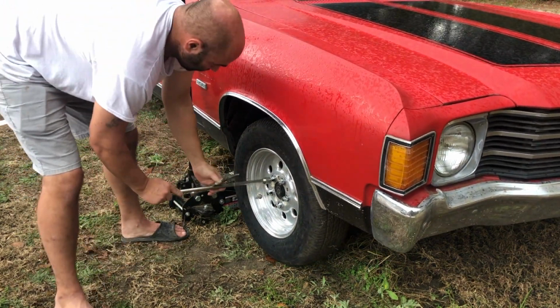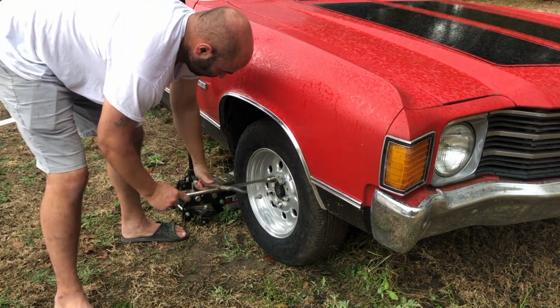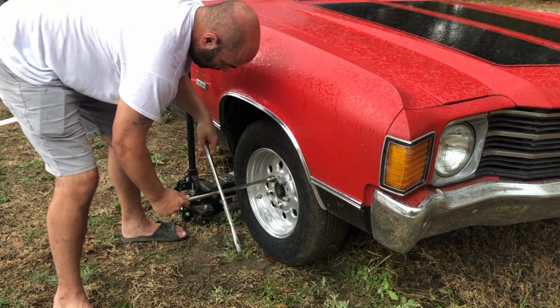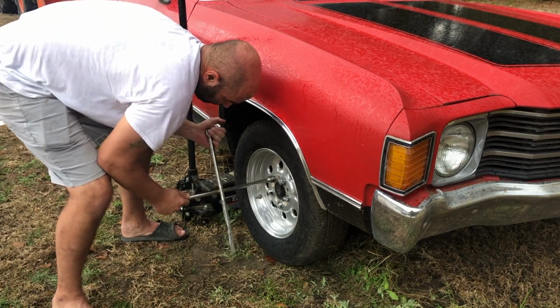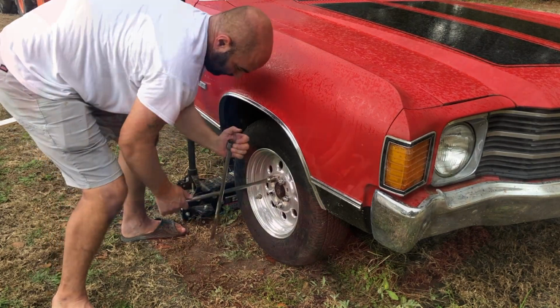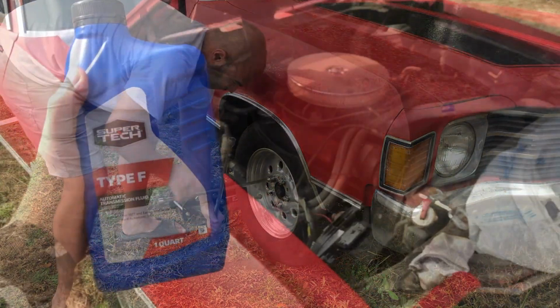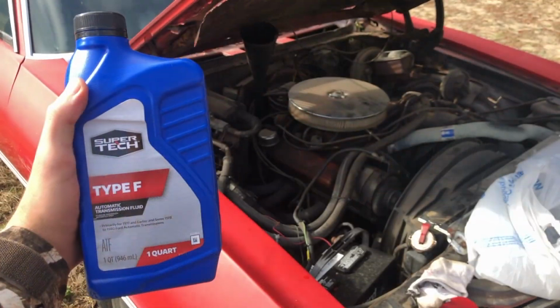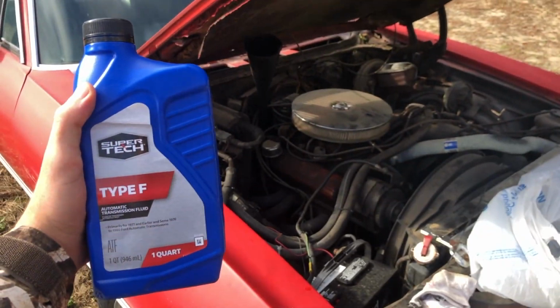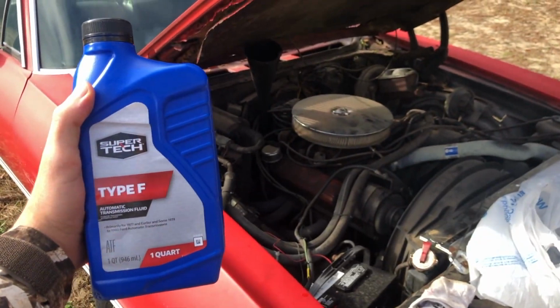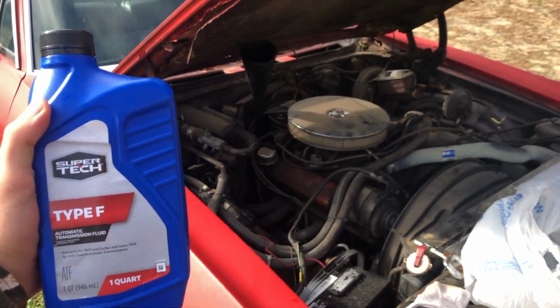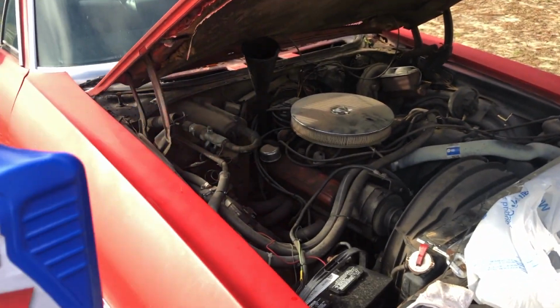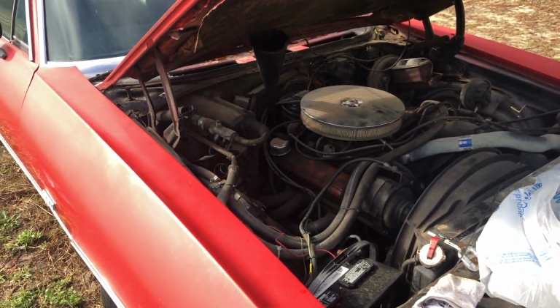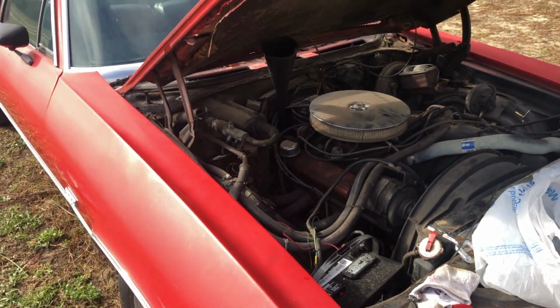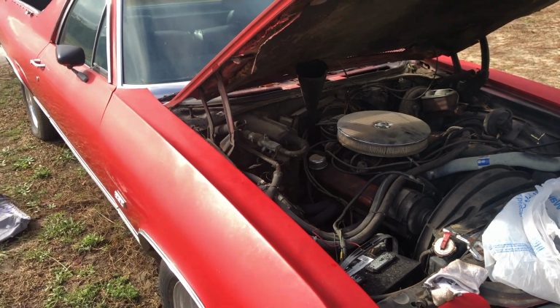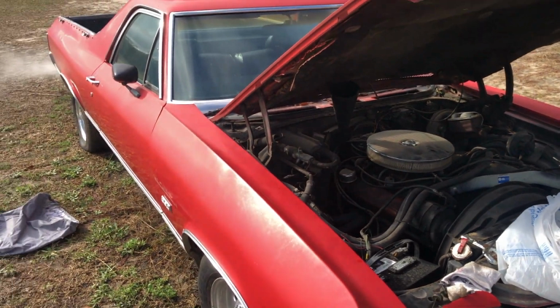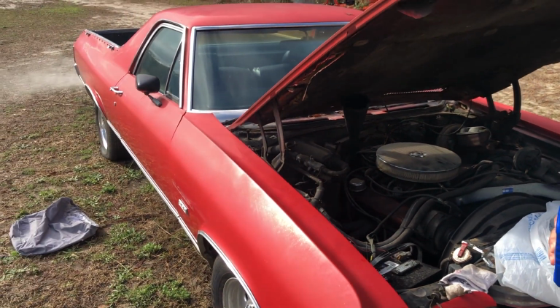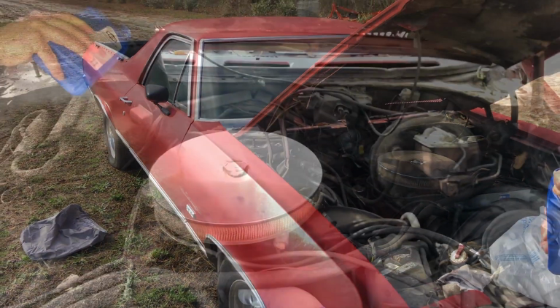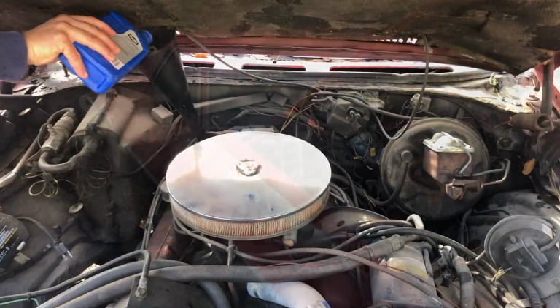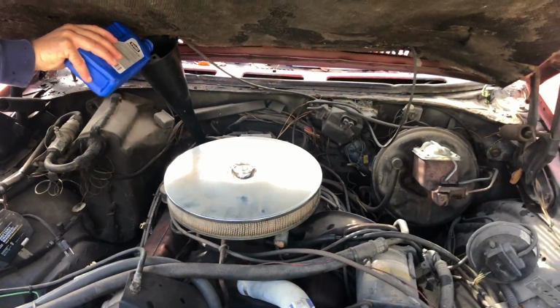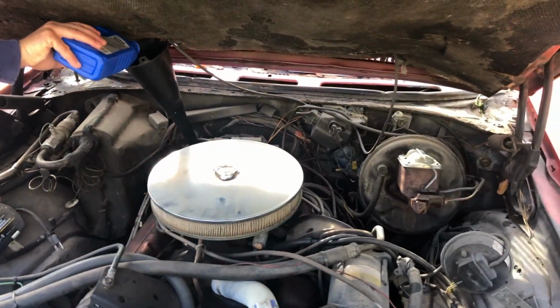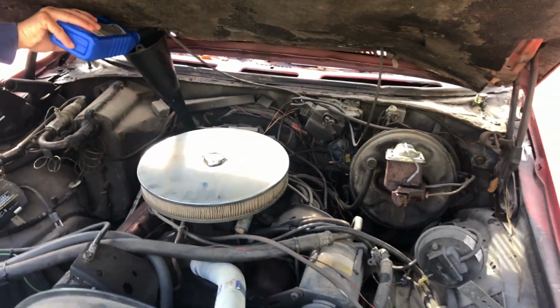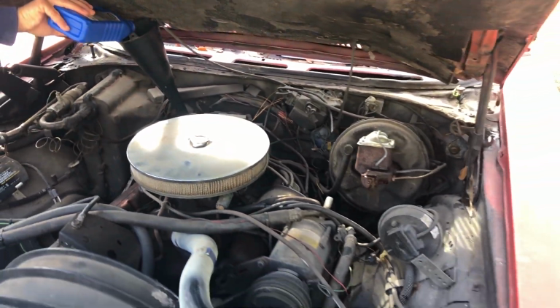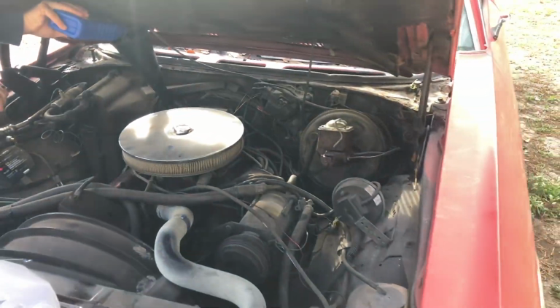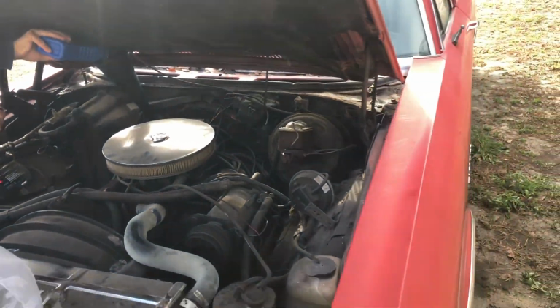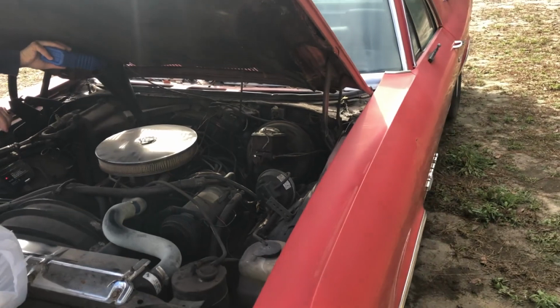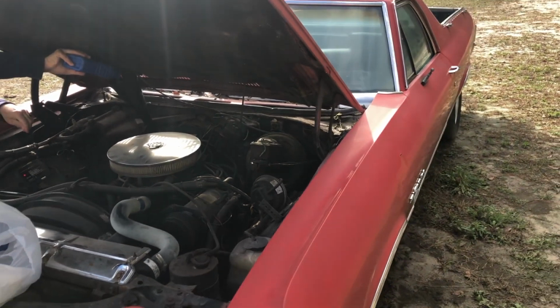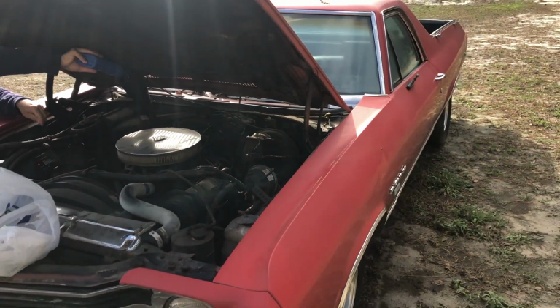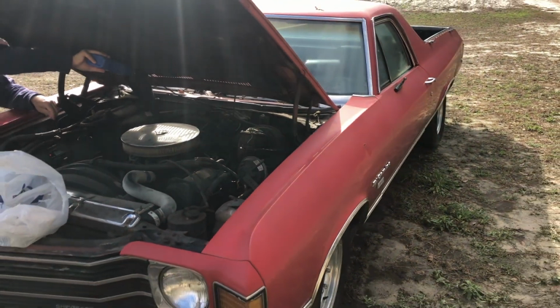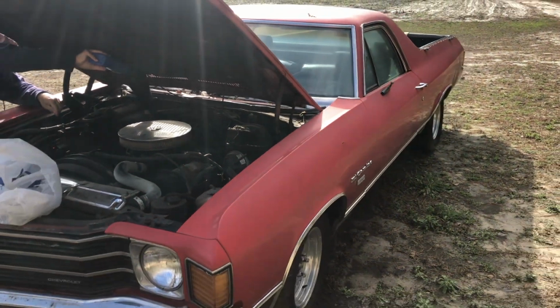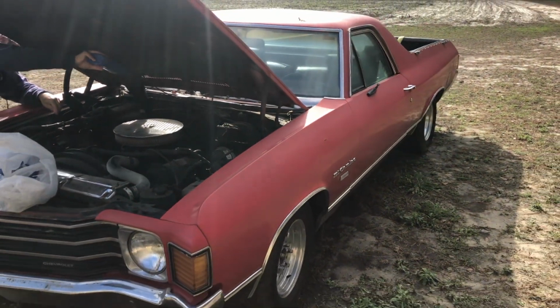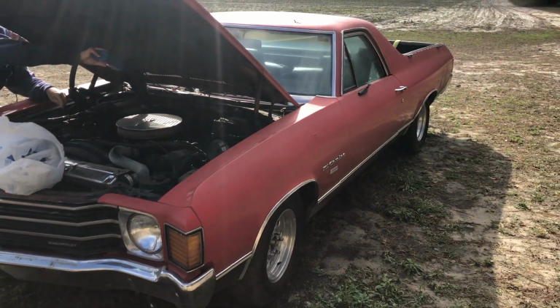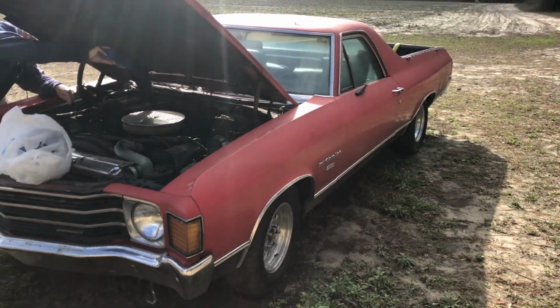We were having some issues with the car getting into gear, so we put some Type F transmission fluid in there and that seemed to solve the problem pretty easily. If you enjoyed this kind of content, be sure to let me know. Always remember where you came from and stay humble — this is the Mozendude, and we'll see you on the next video.